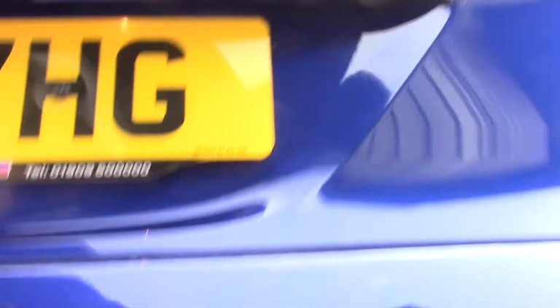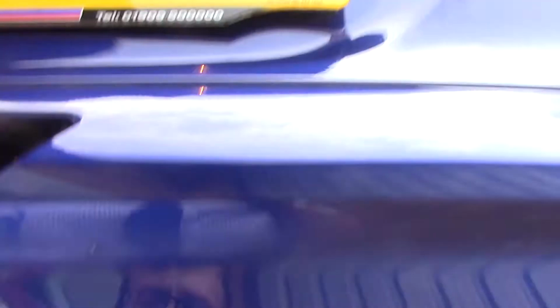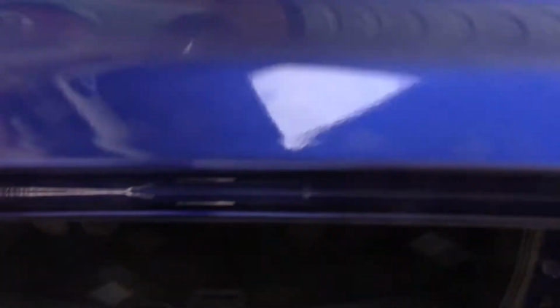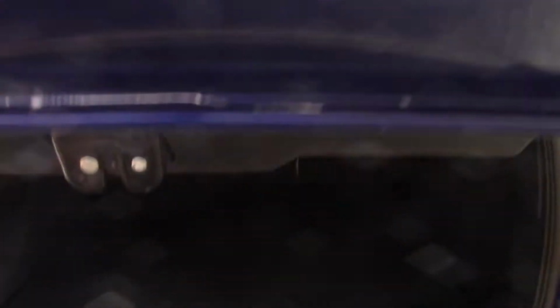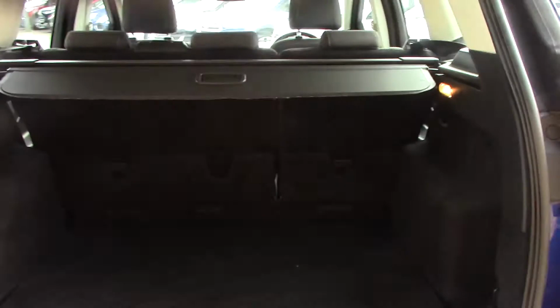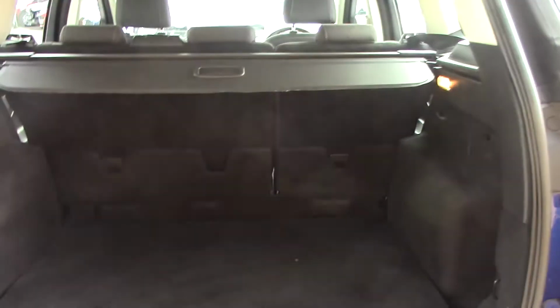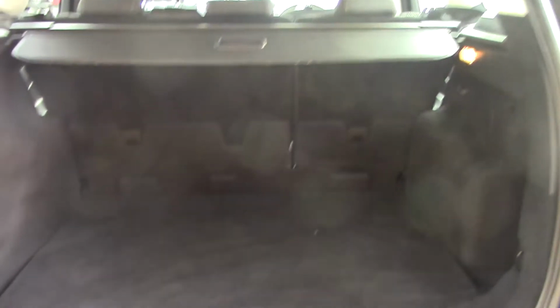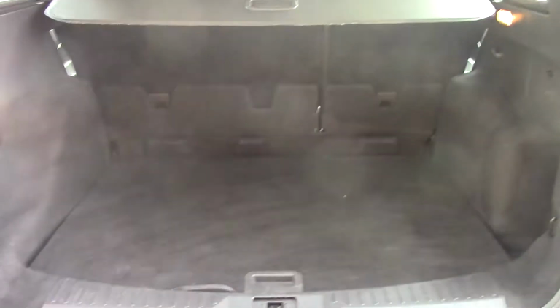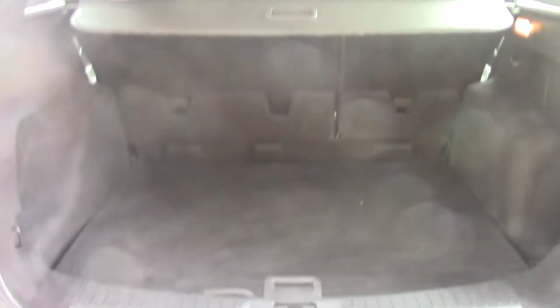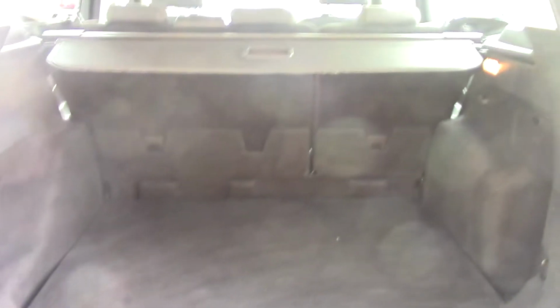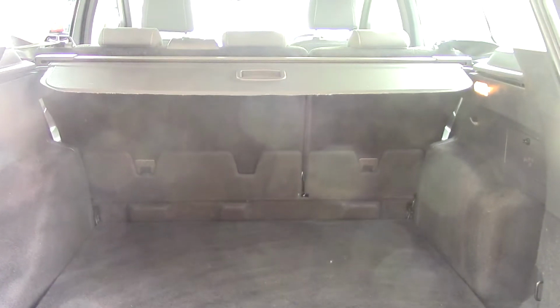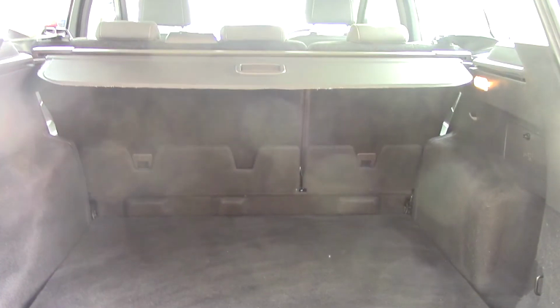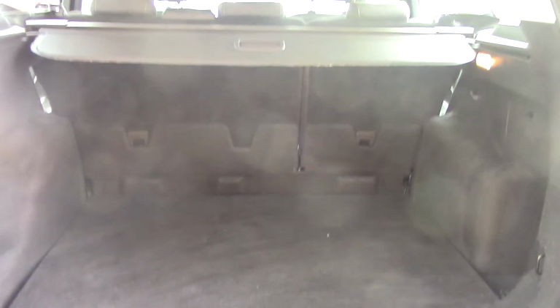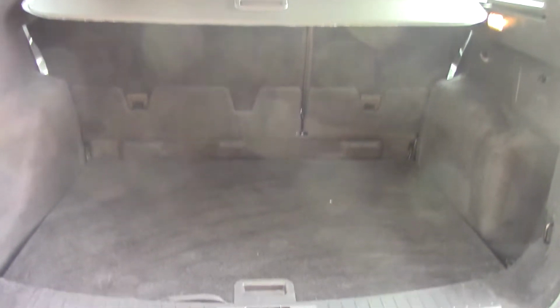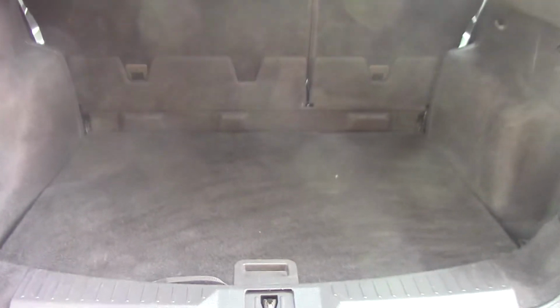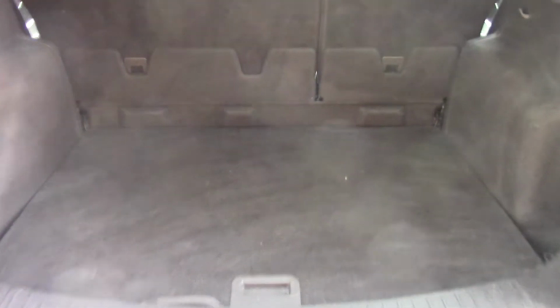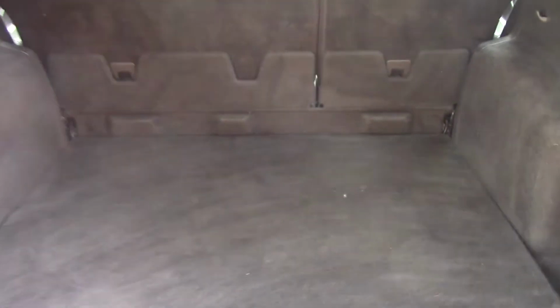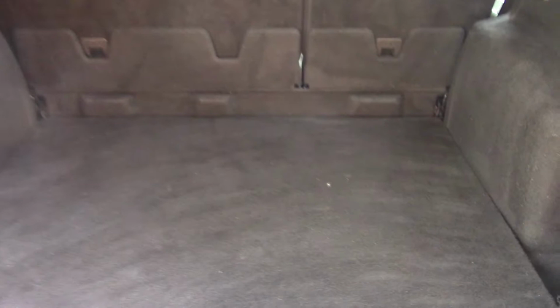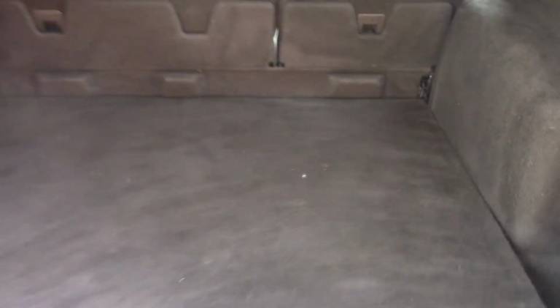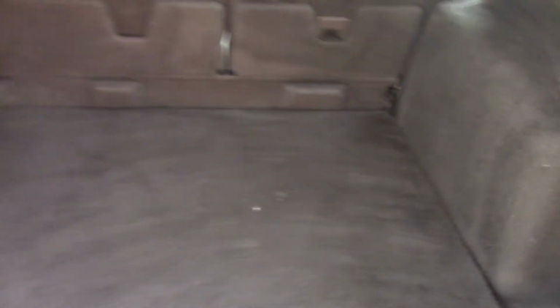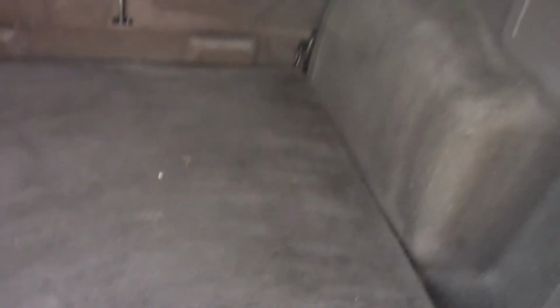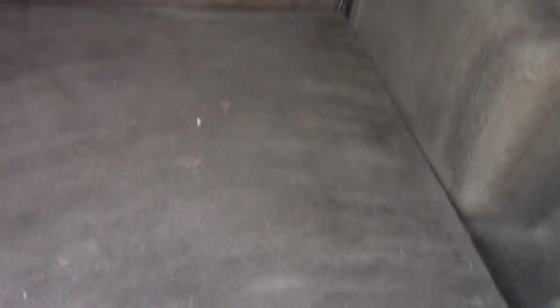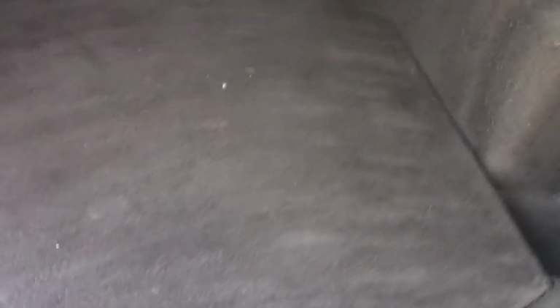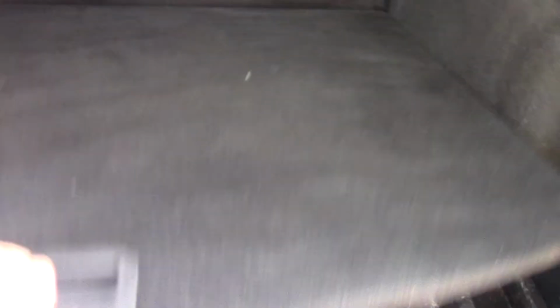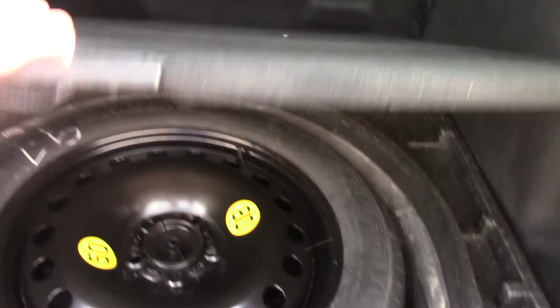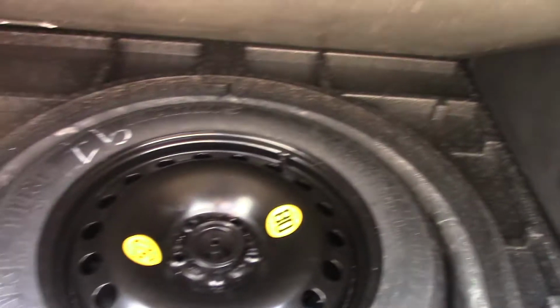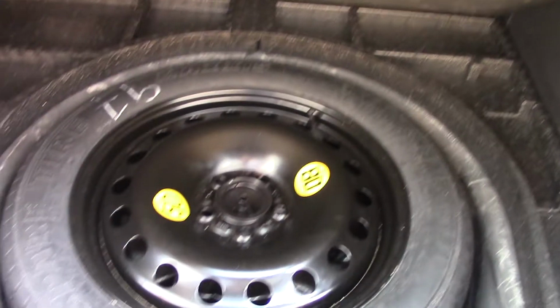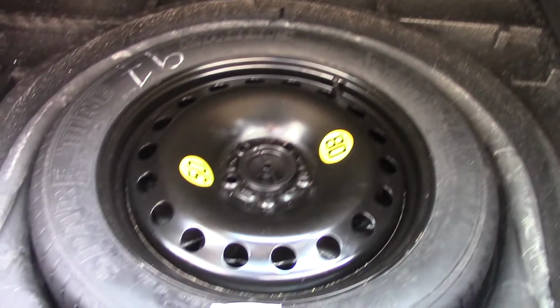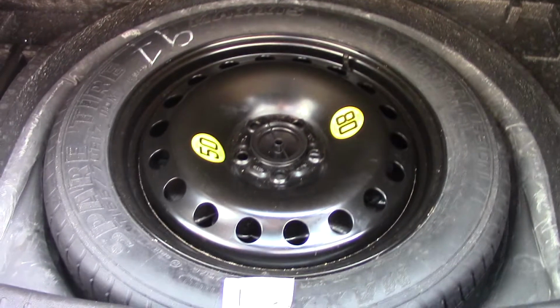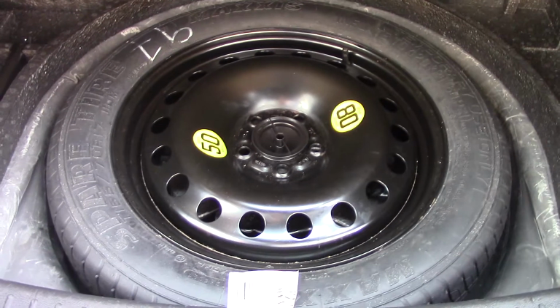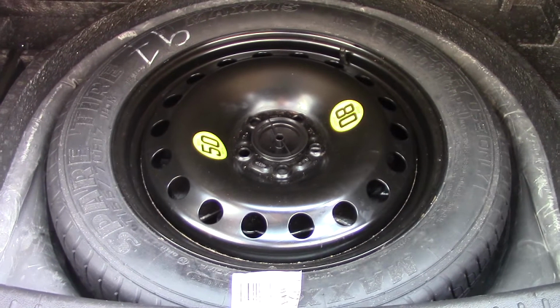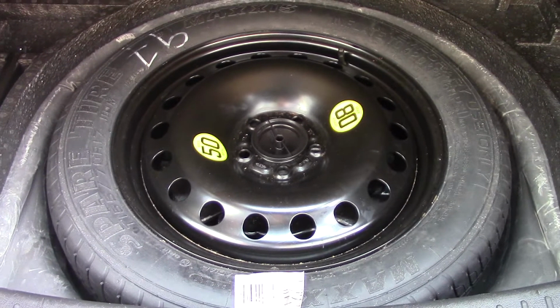If we open up the boot we can see all of the available space on the inside, and if we lift up the floor you've got a spare wheel underneath.